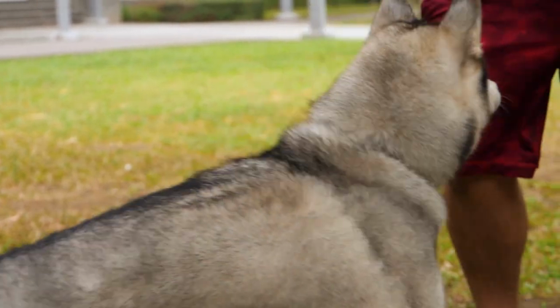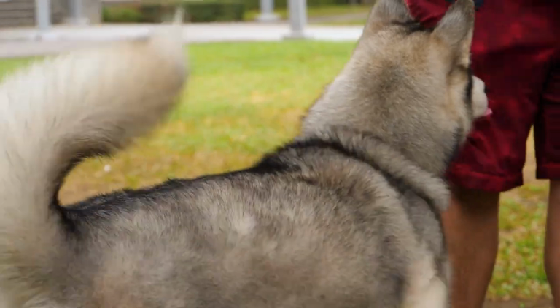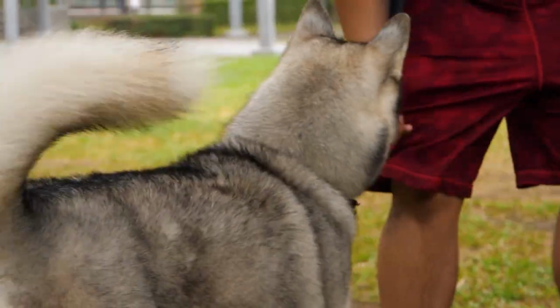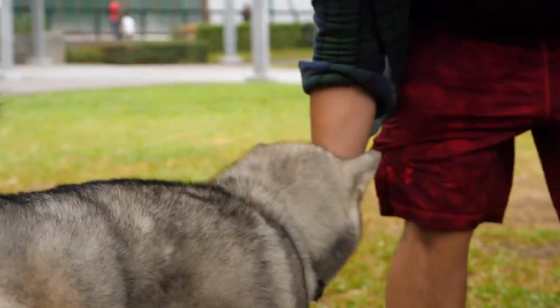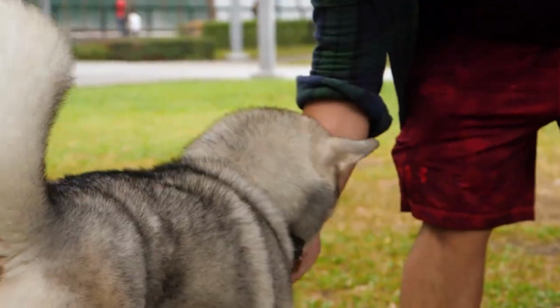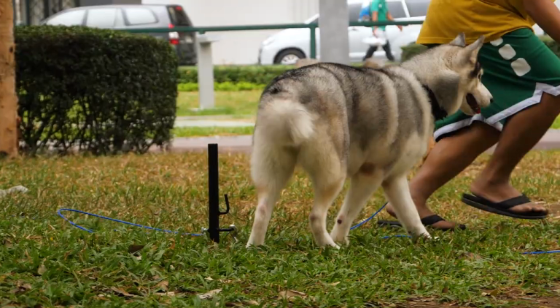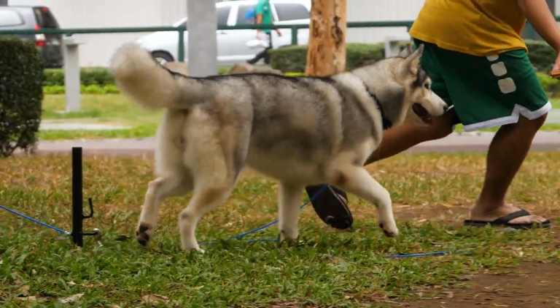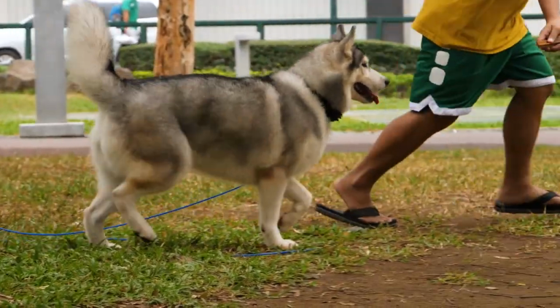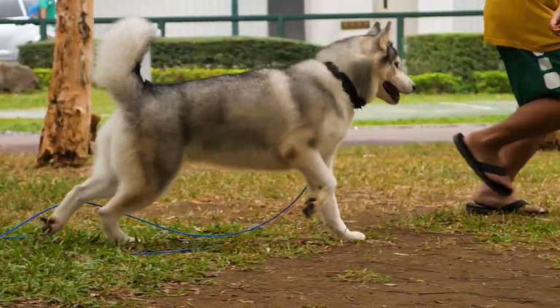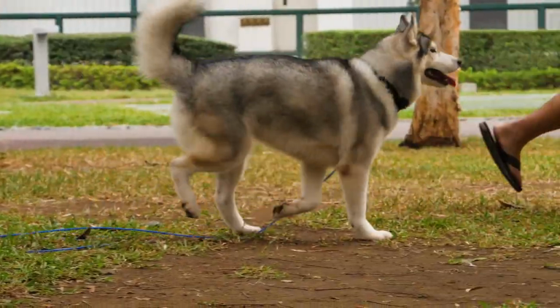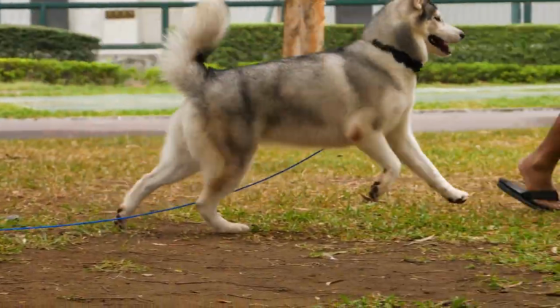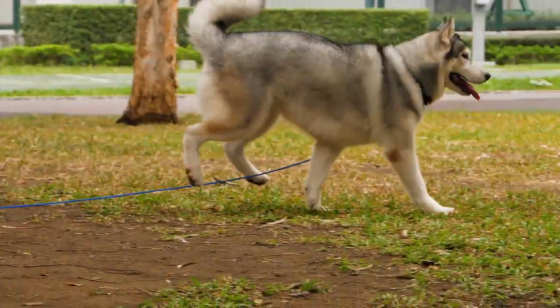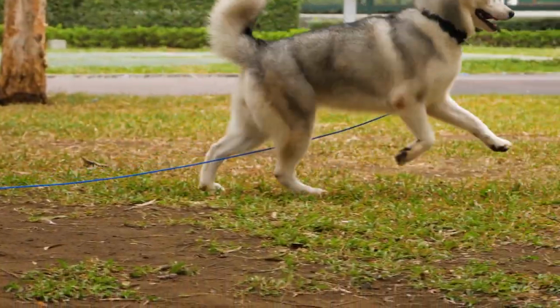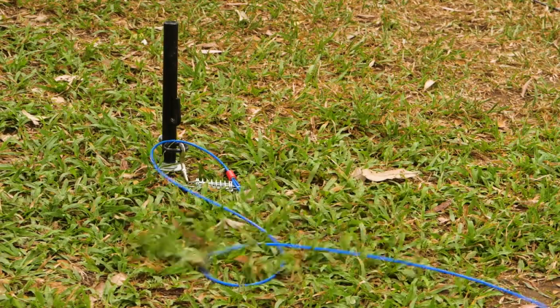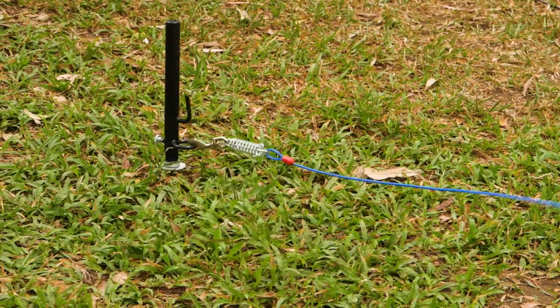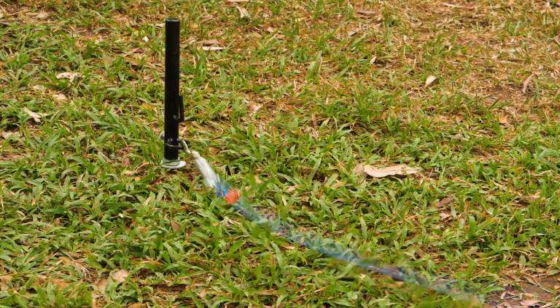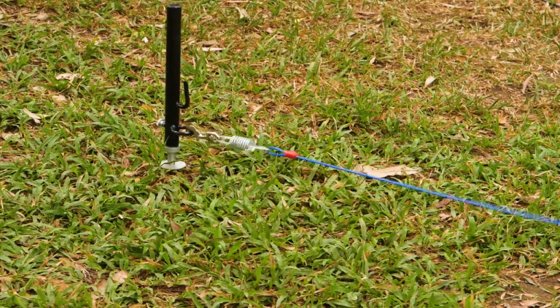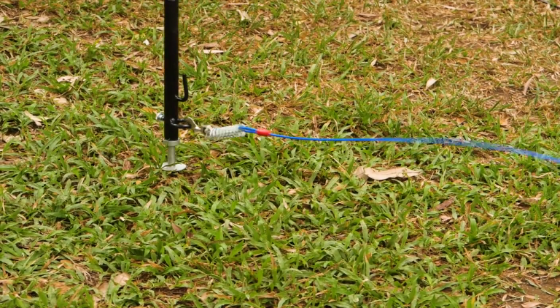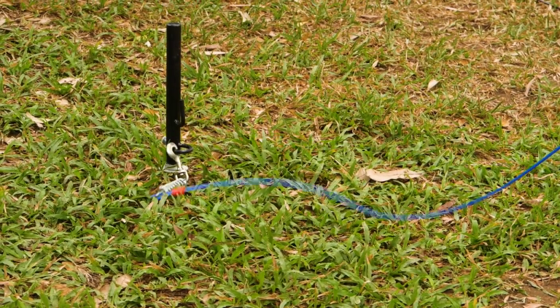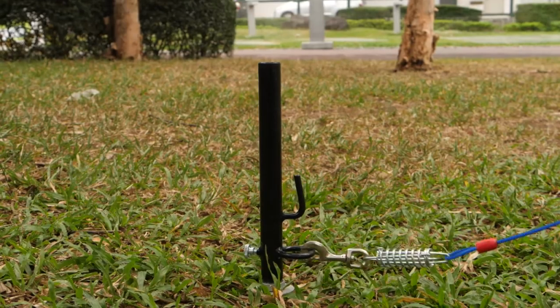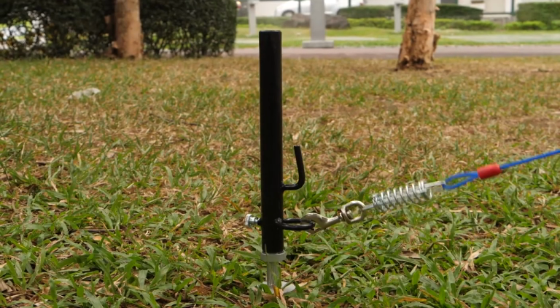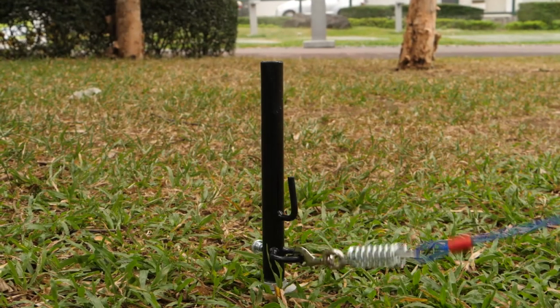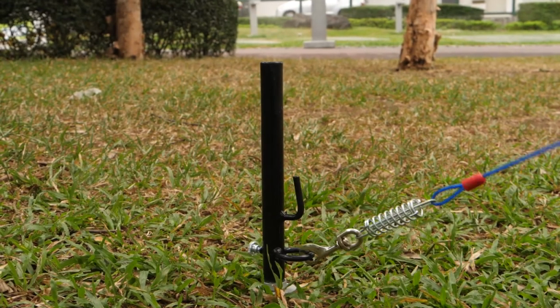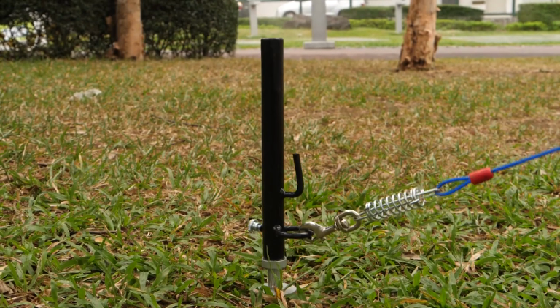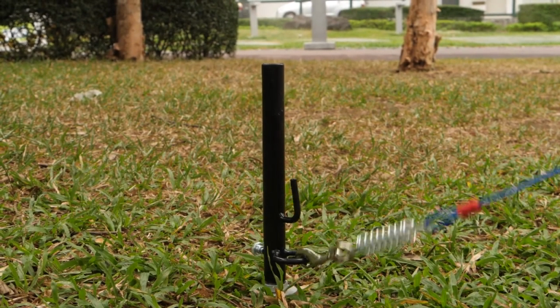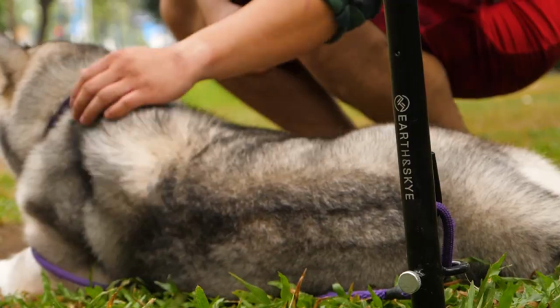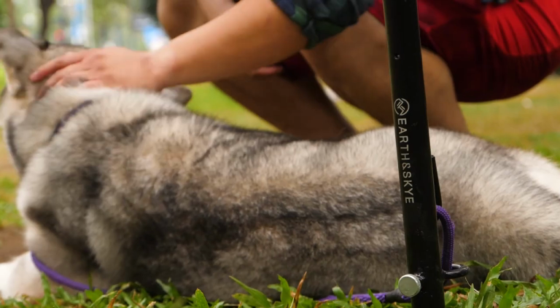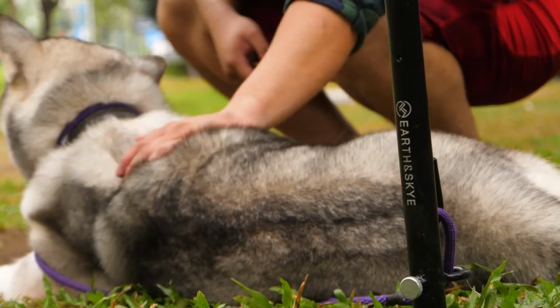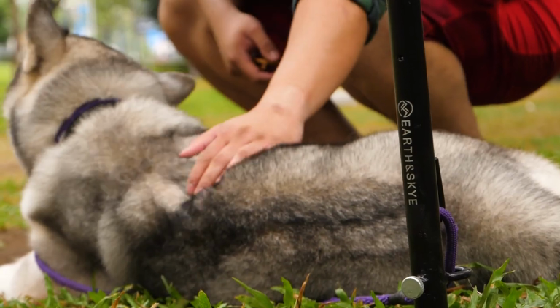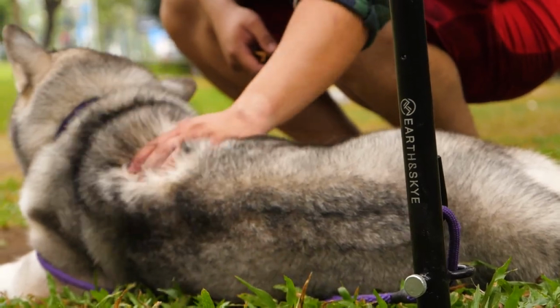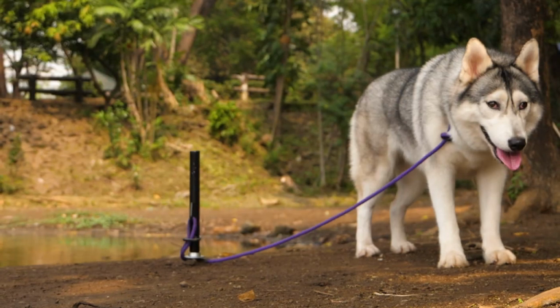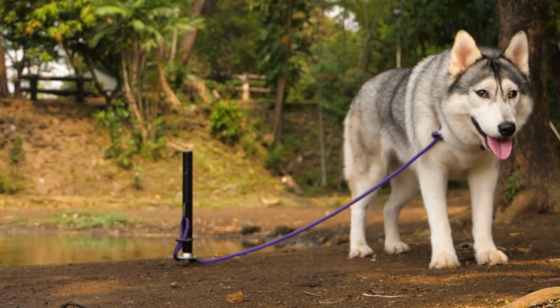The heavy-duty design of Earth and Skye's Dog Tie-Out Stakes means that it won't budge even with large dogs. The stake is zinc-coated, and the stake cover has a plastic matte finish, making it fairly weatherproof.